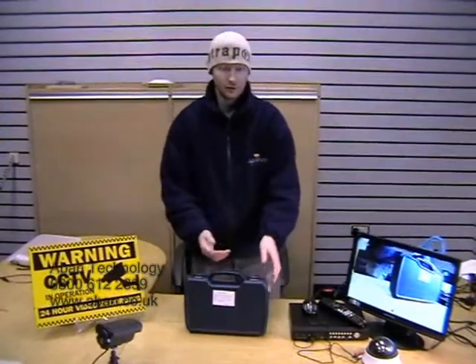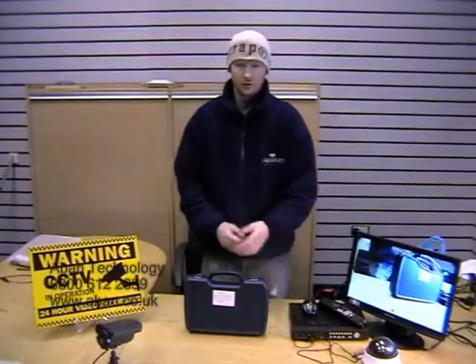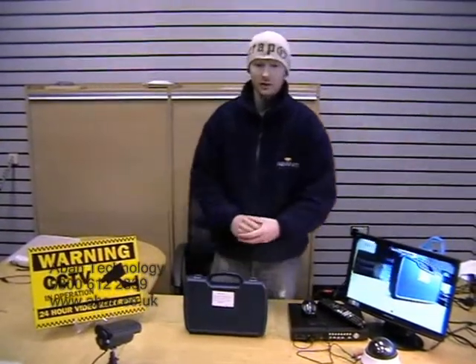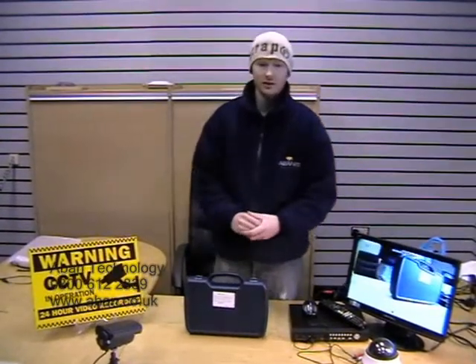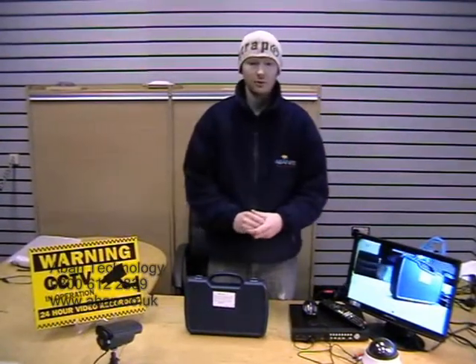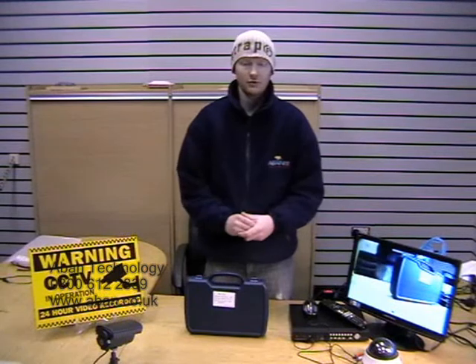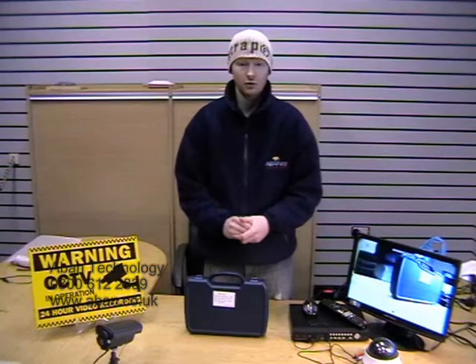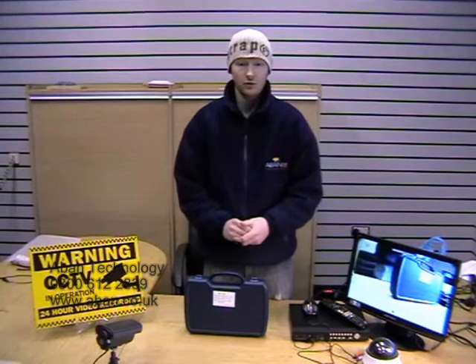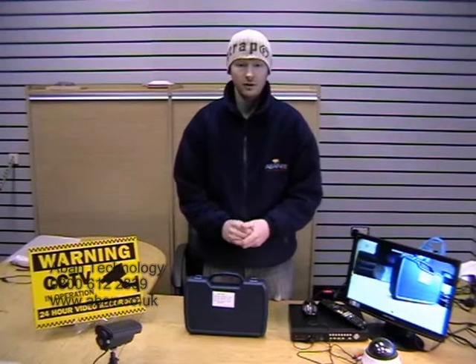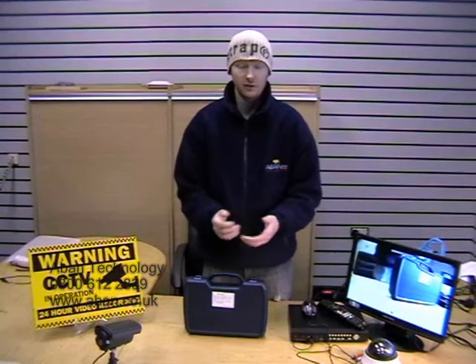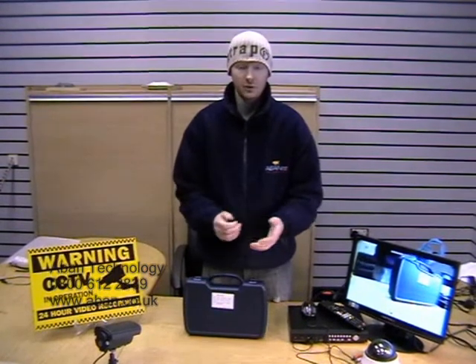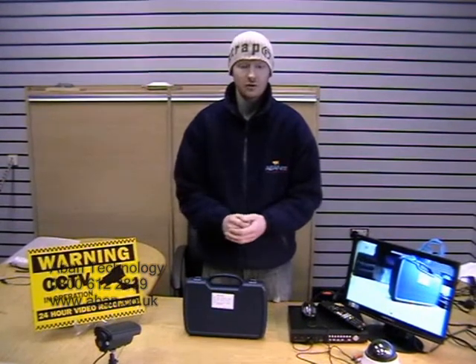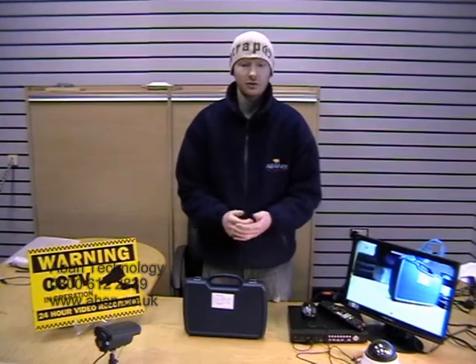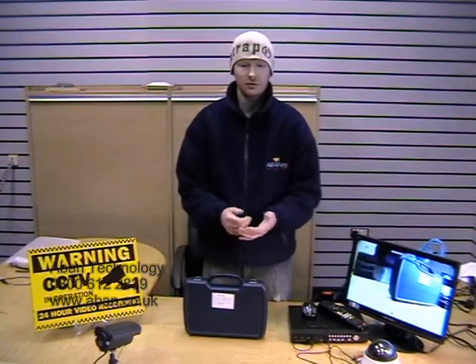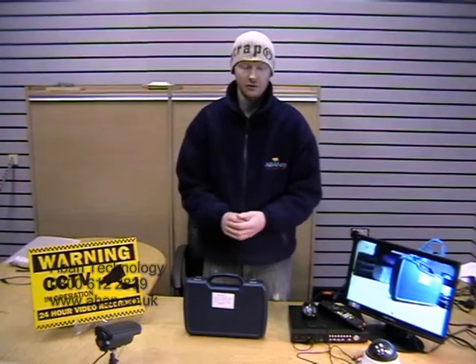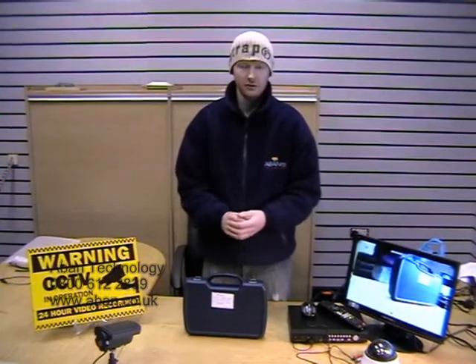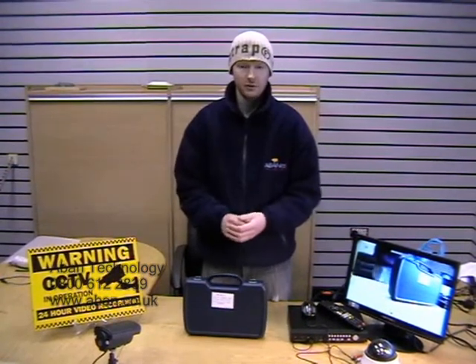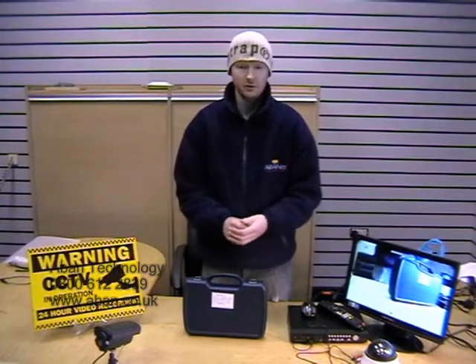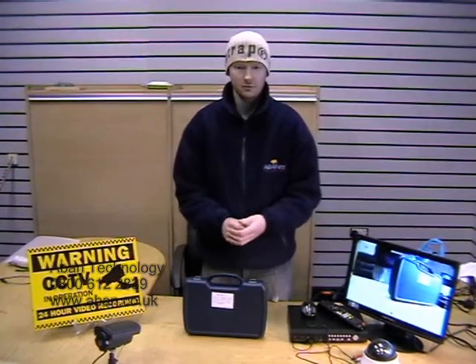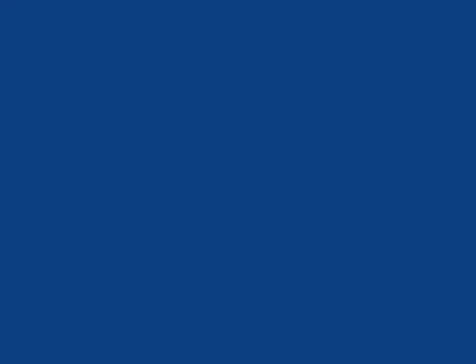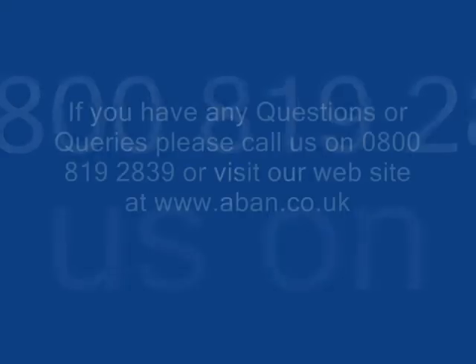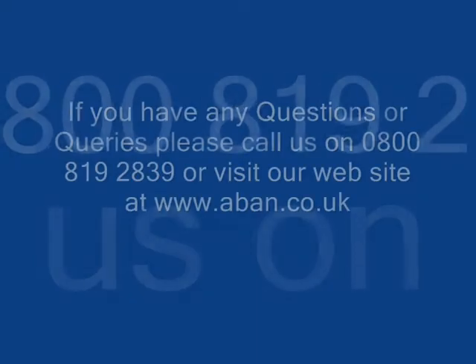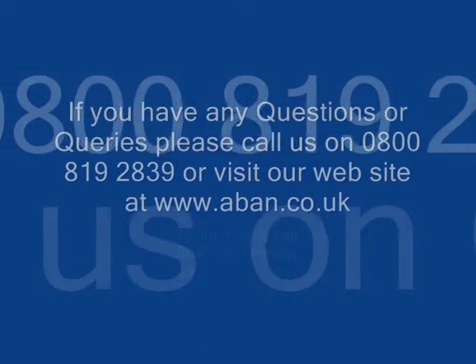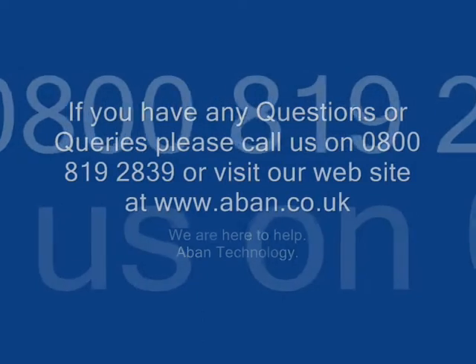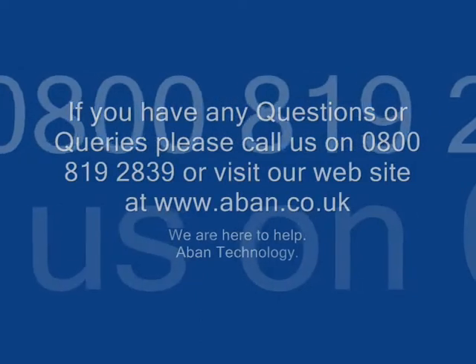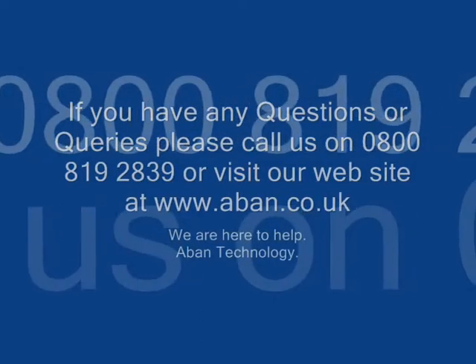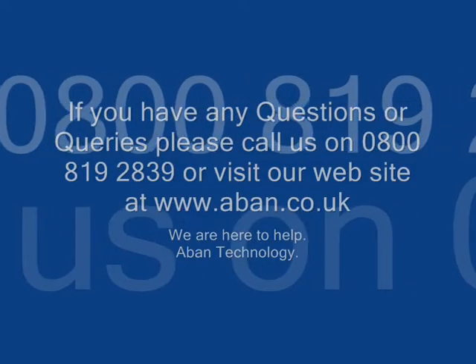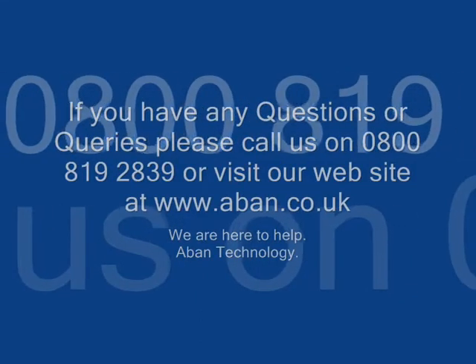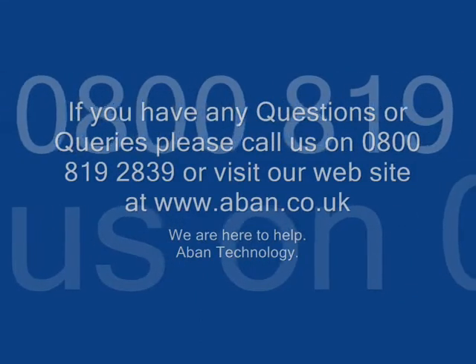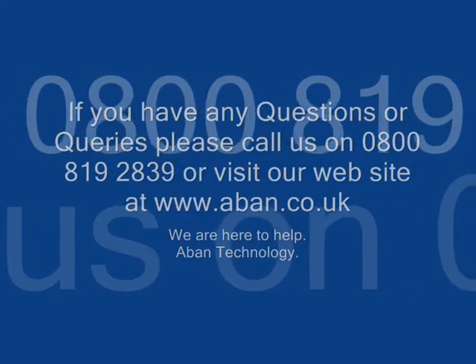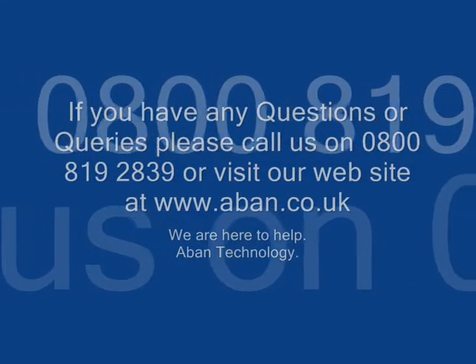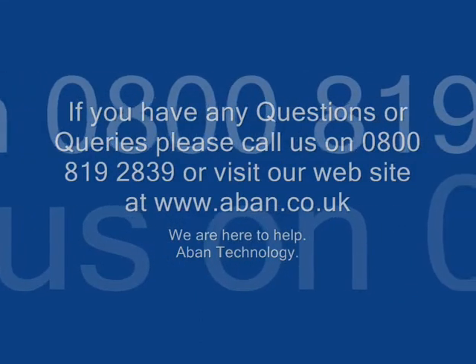Thank you for watching today's brief tutorial. If you have any questions, please contact us on the following link. Thank you.